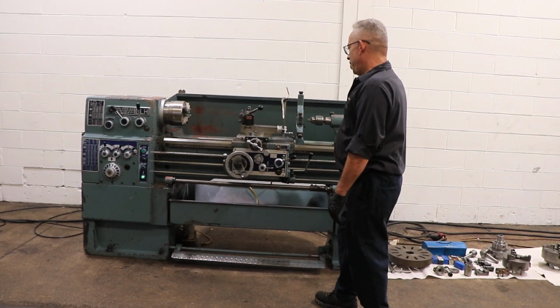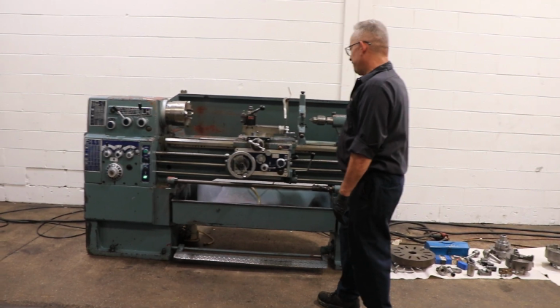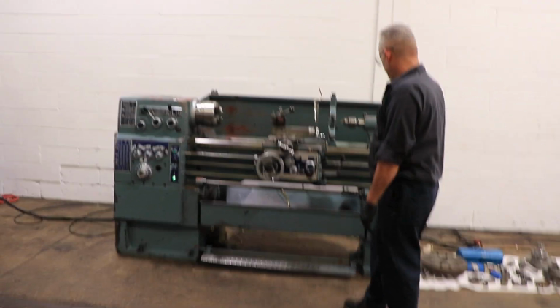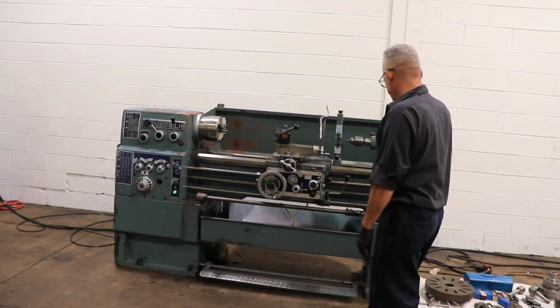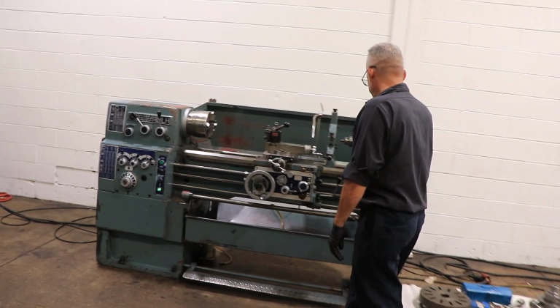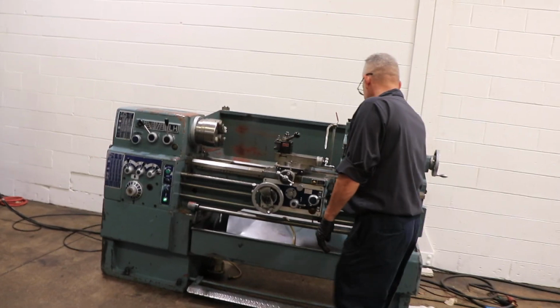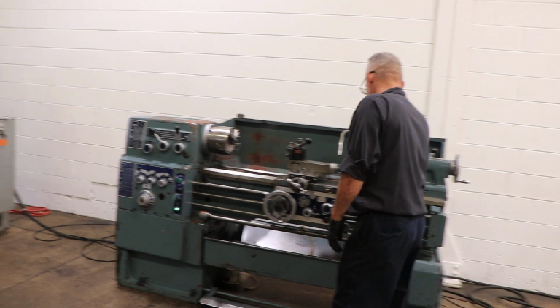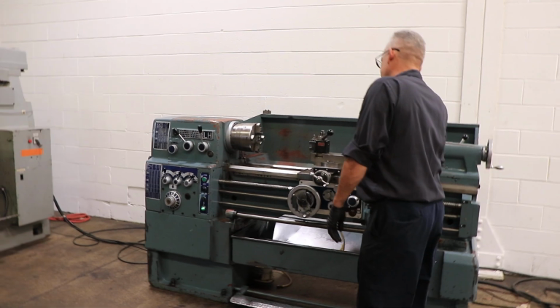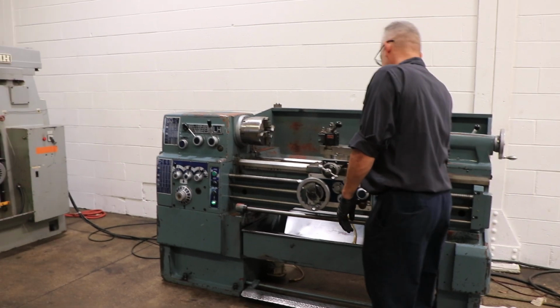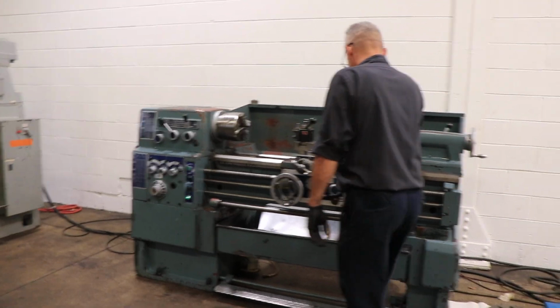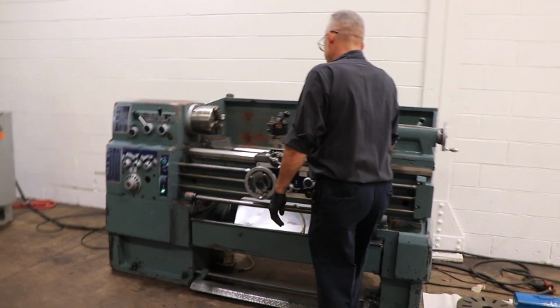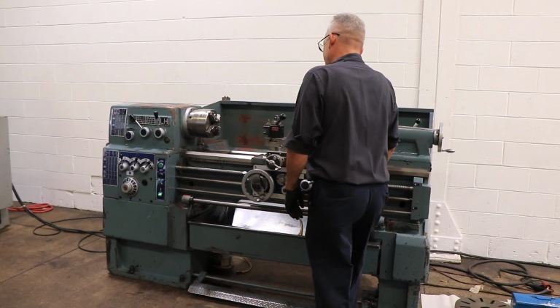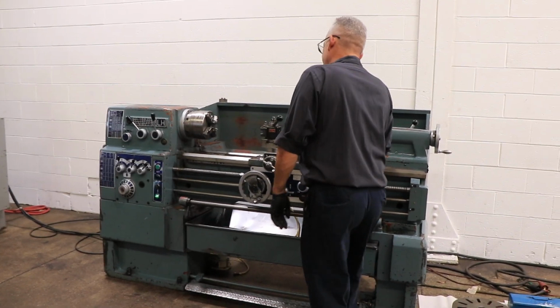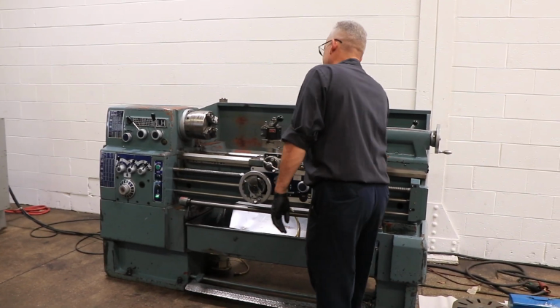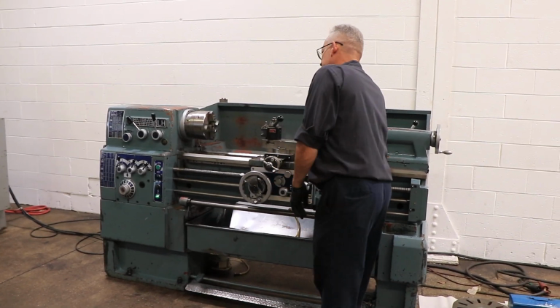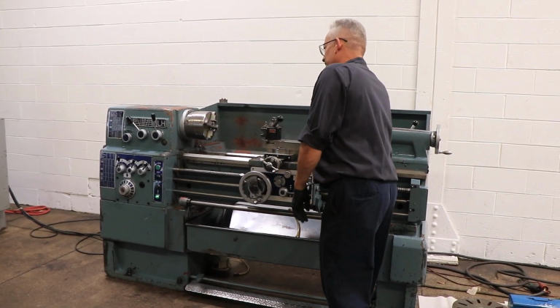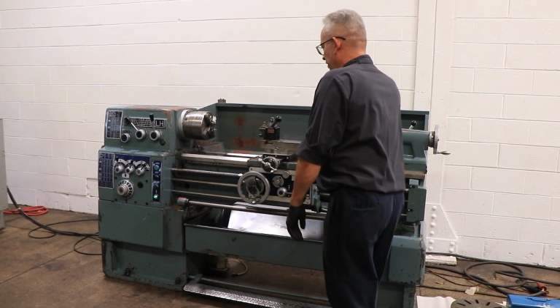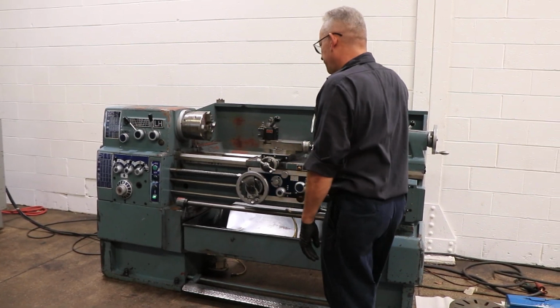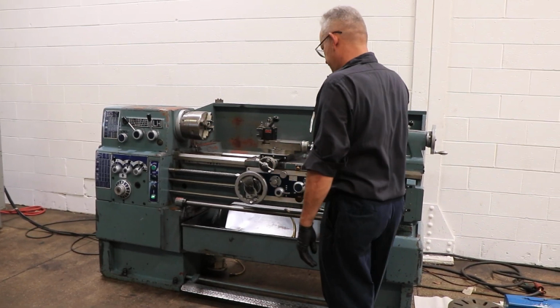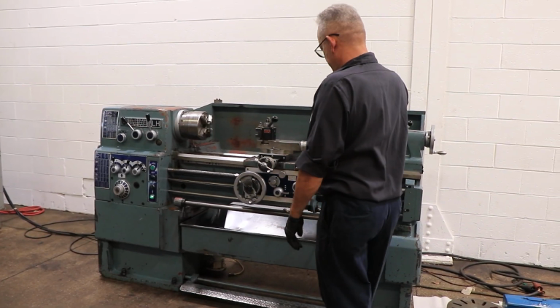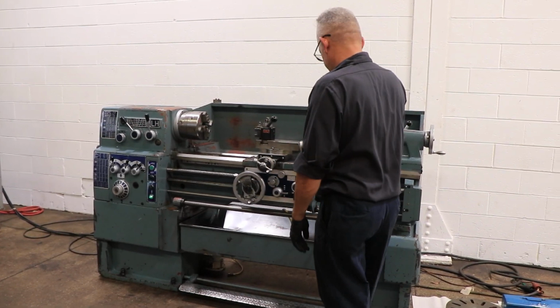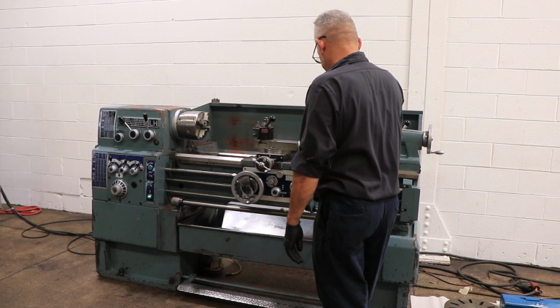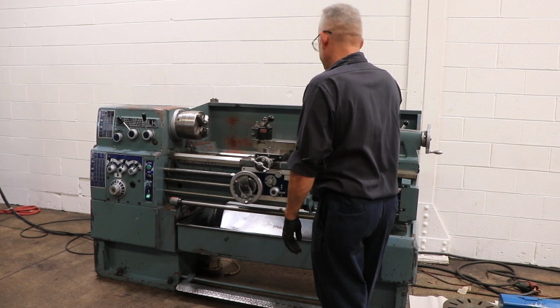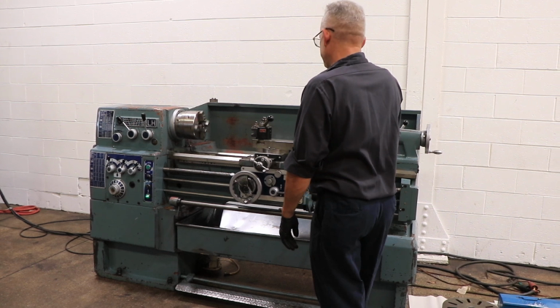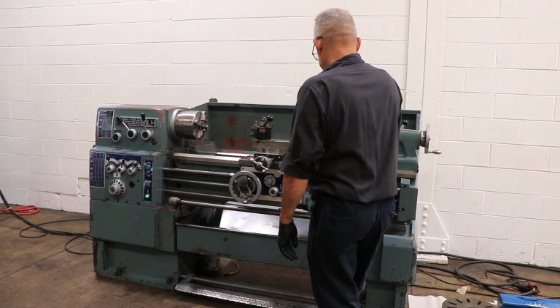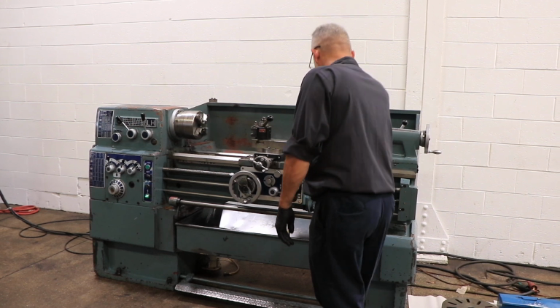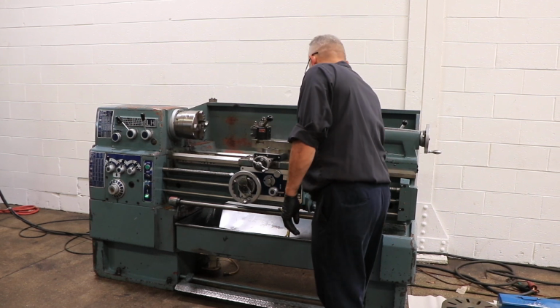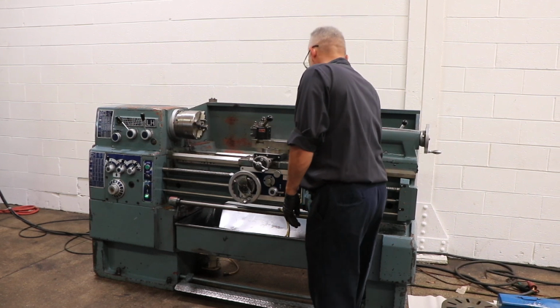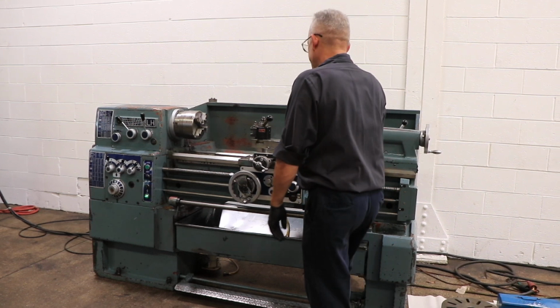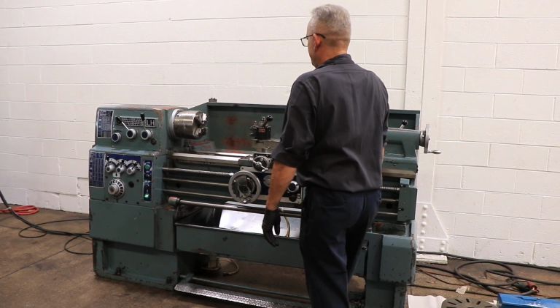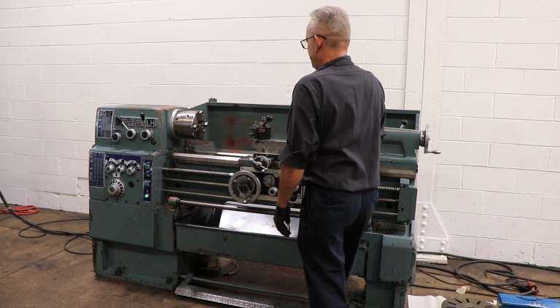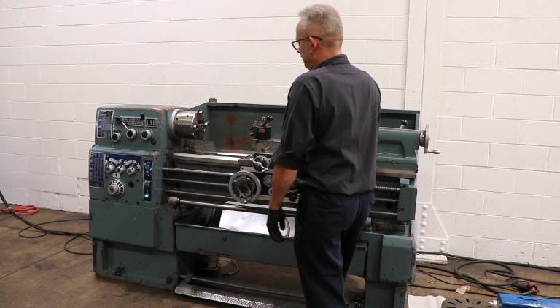Right now it's running at a low speed. It has a foot brake, forward and reverse. You have from 35 up to 2,000 RPM.